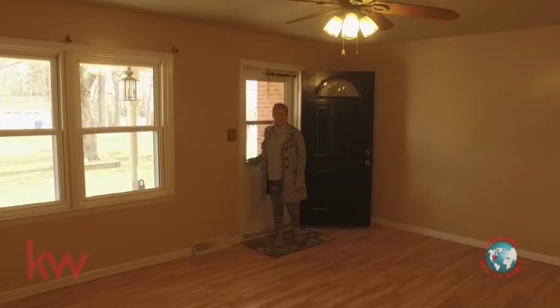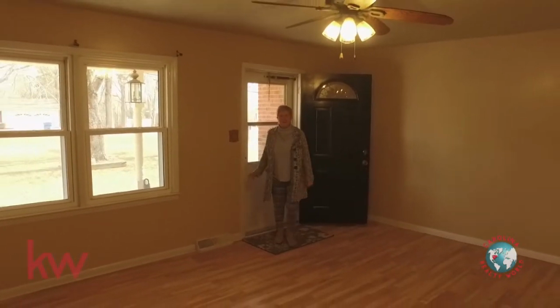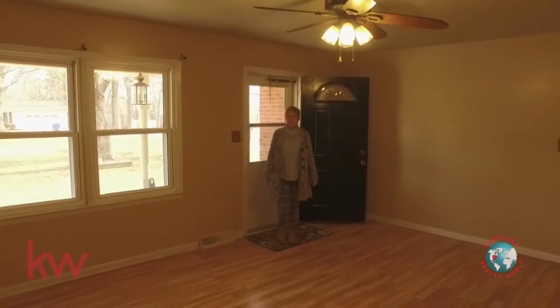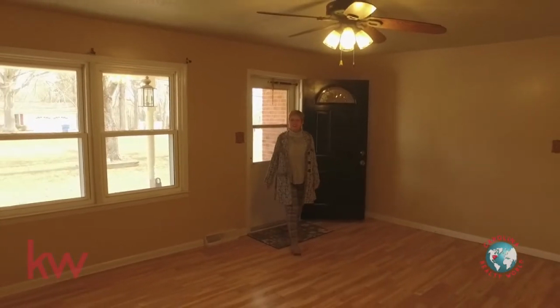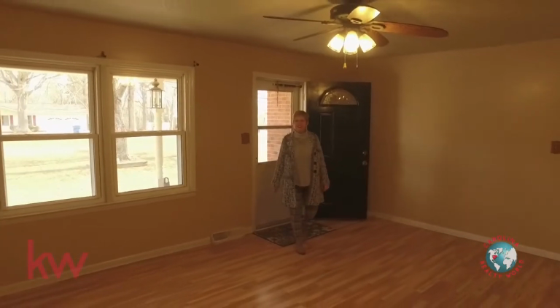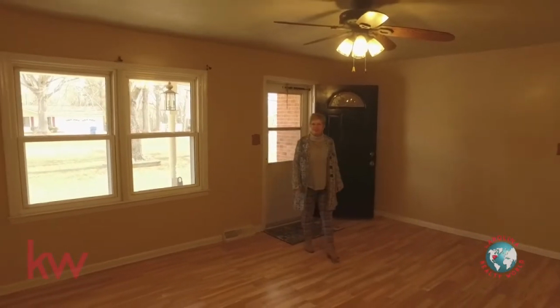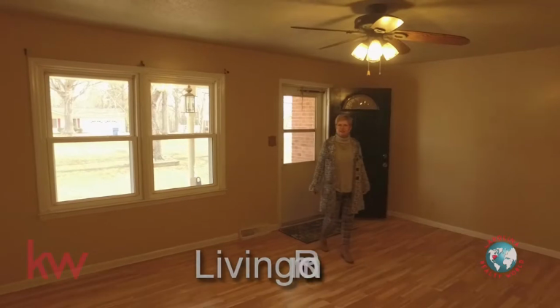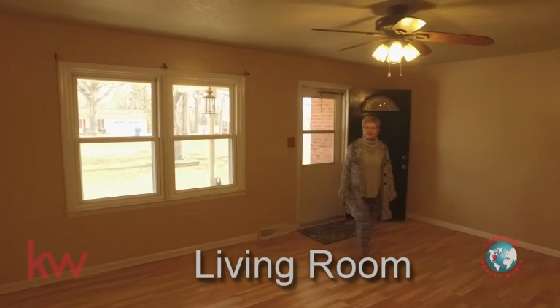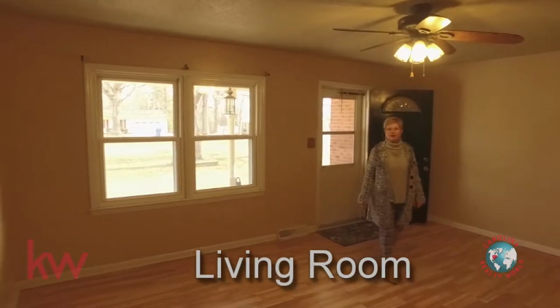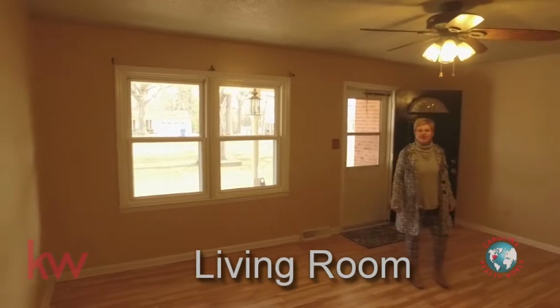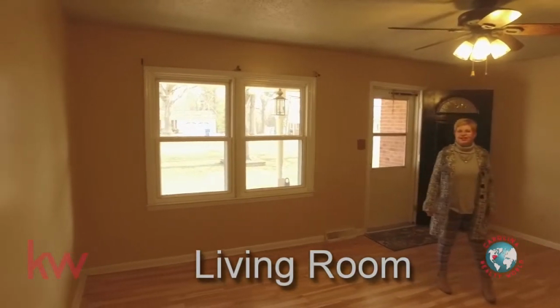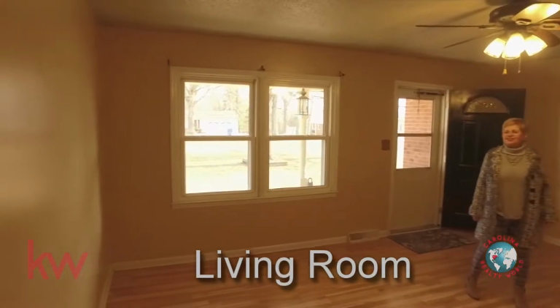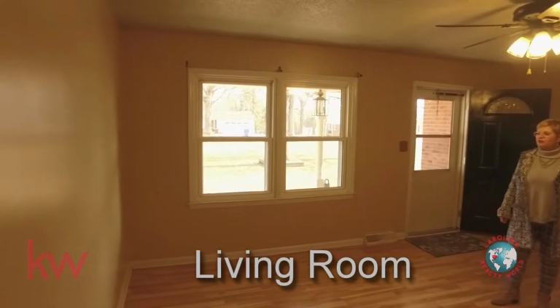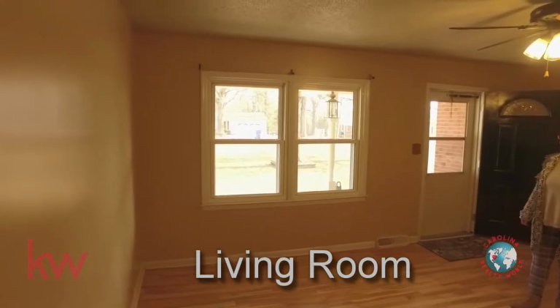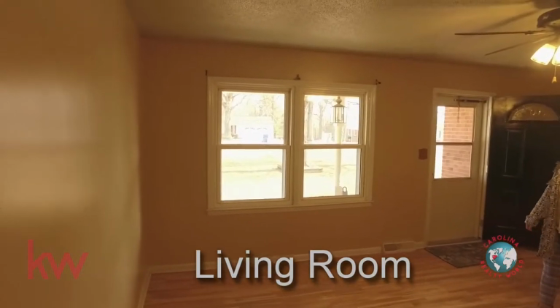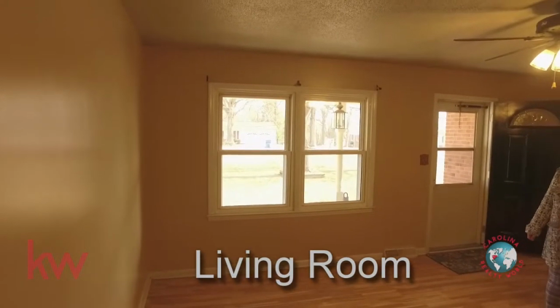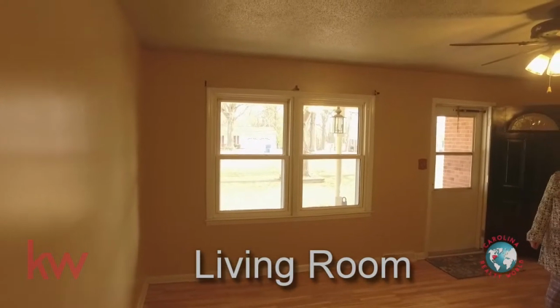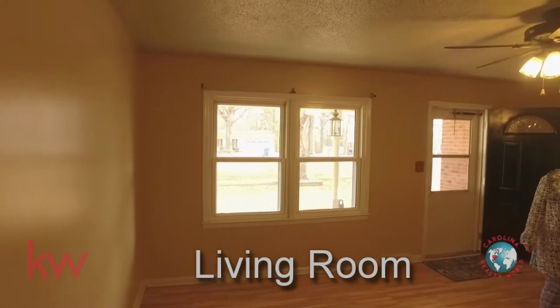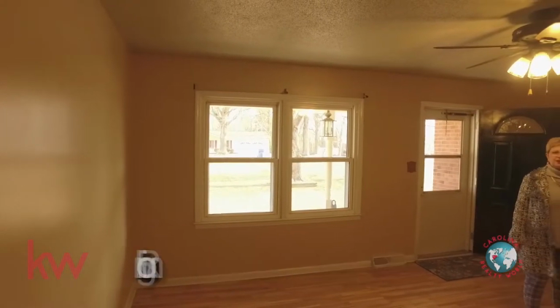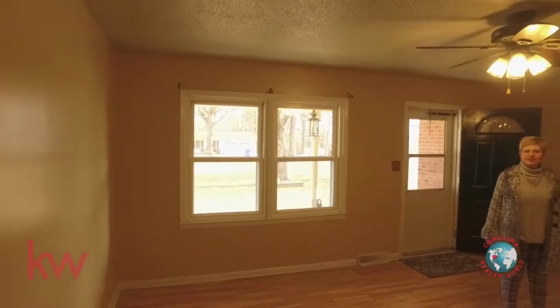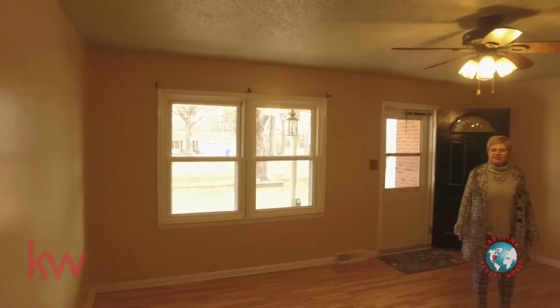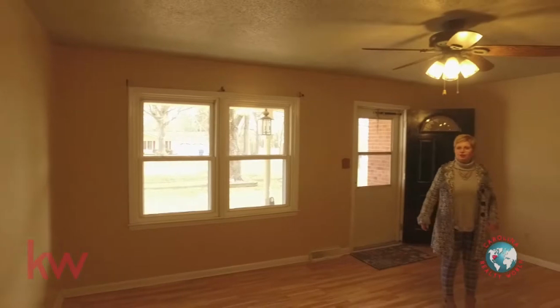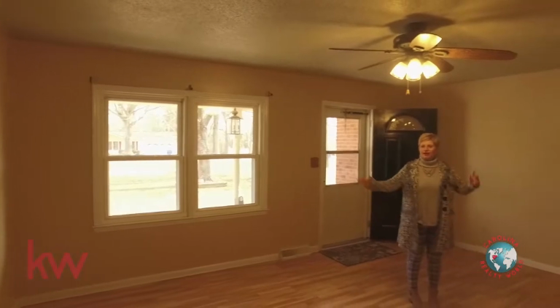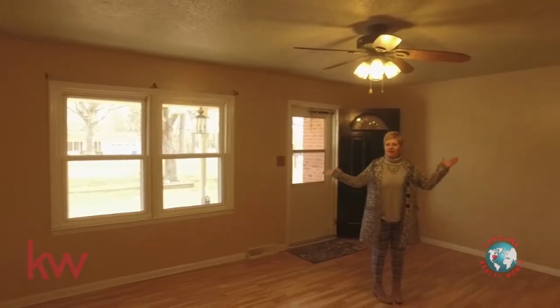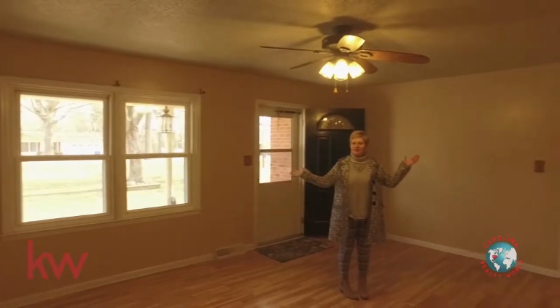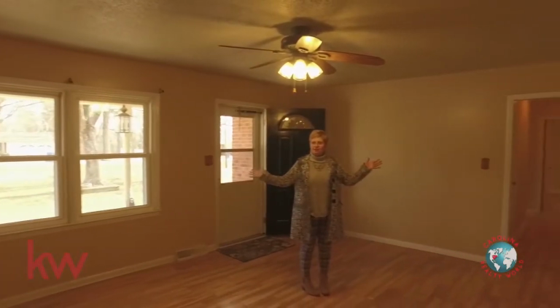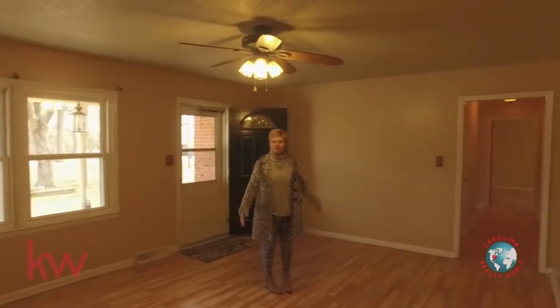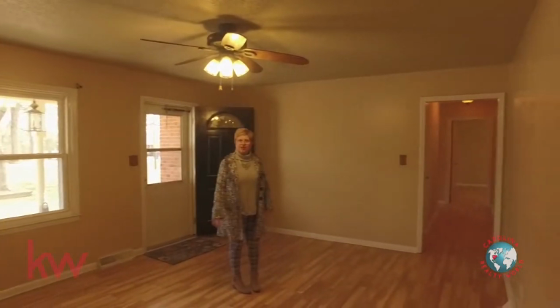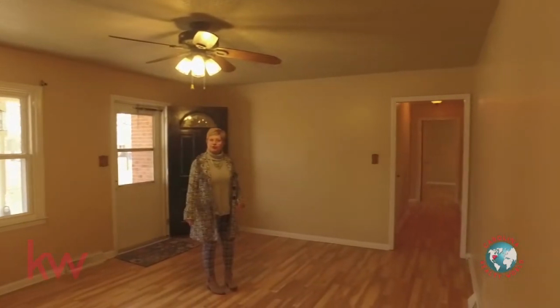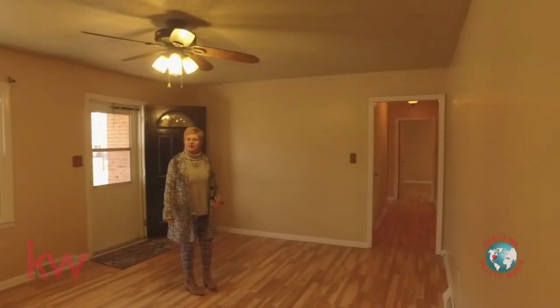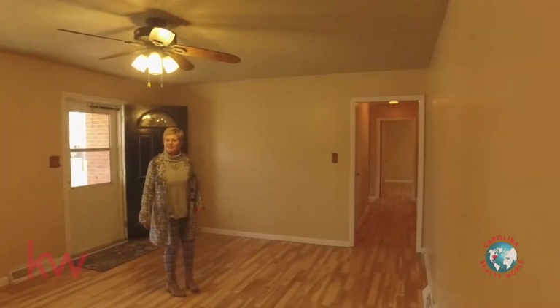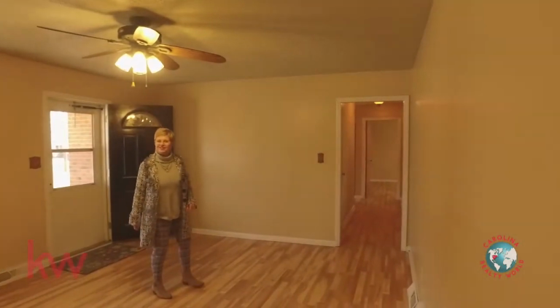Okay, we're inside at 1100 Hess Road. This home has about 1450 square feet. We're right now in the living room and we're going to go take a look at the rest of it.